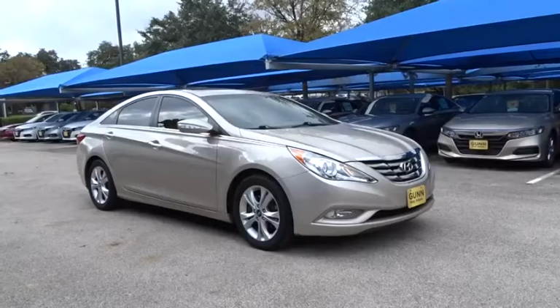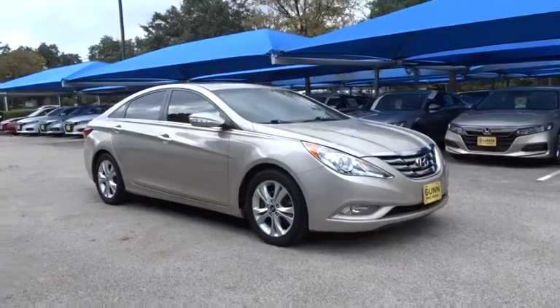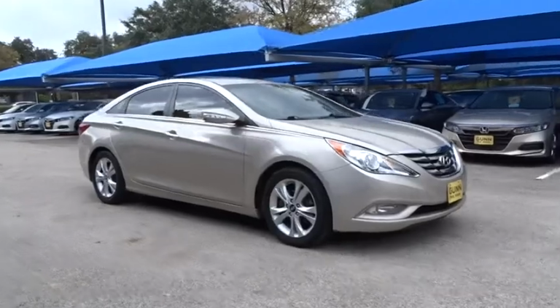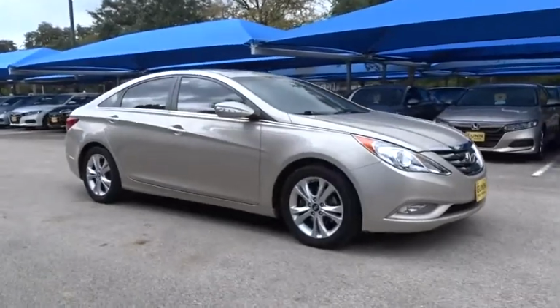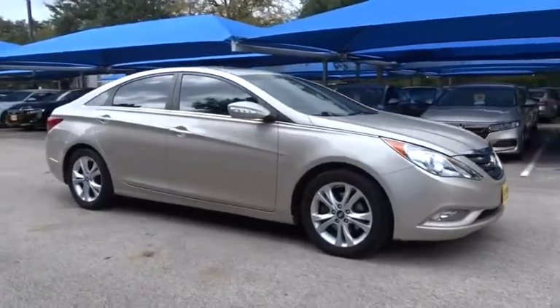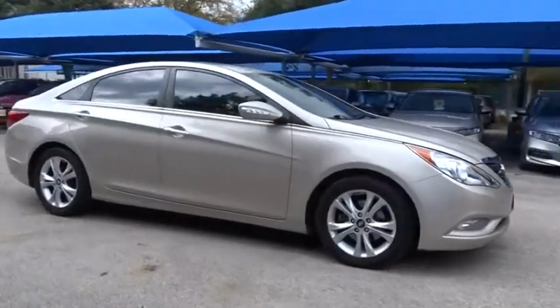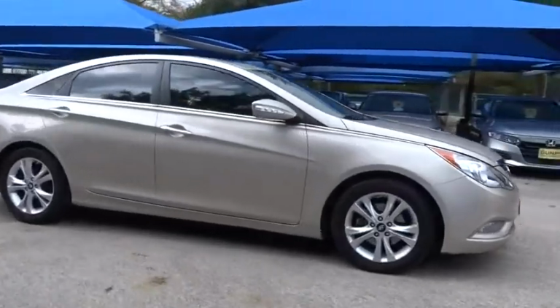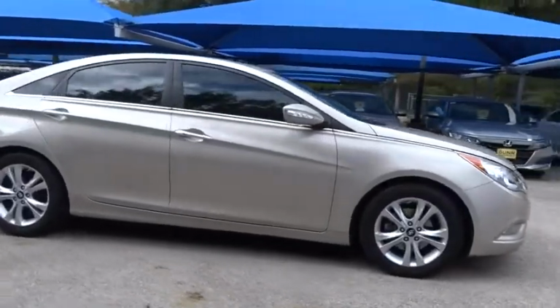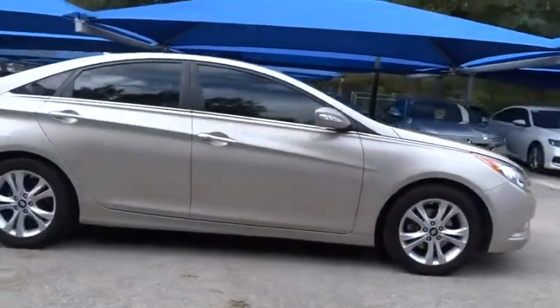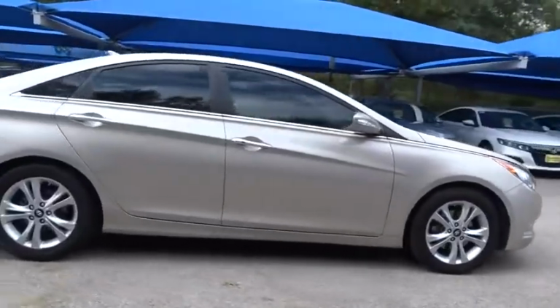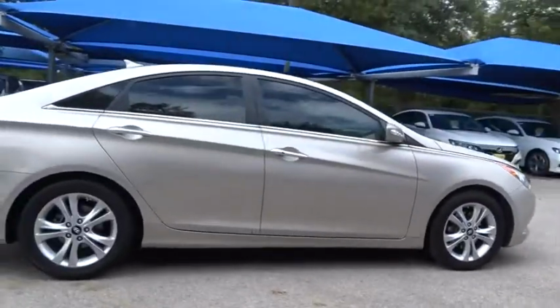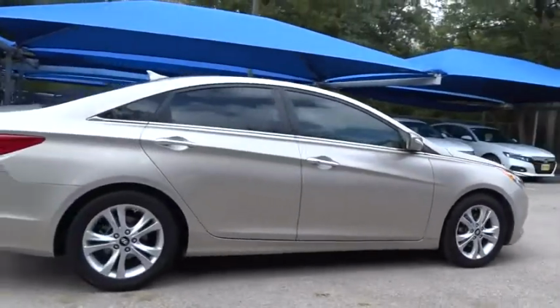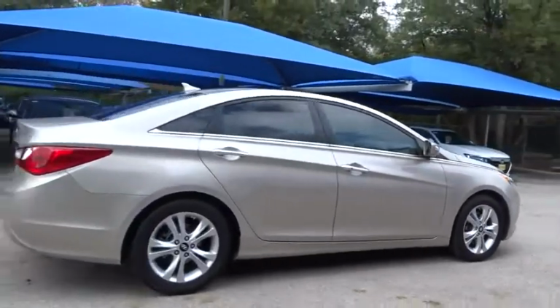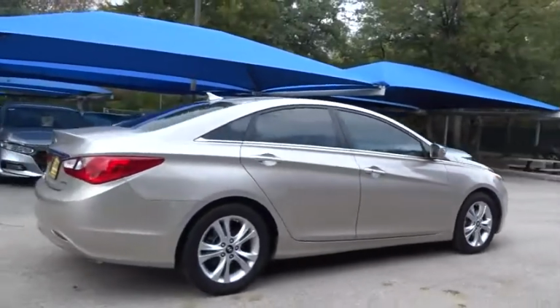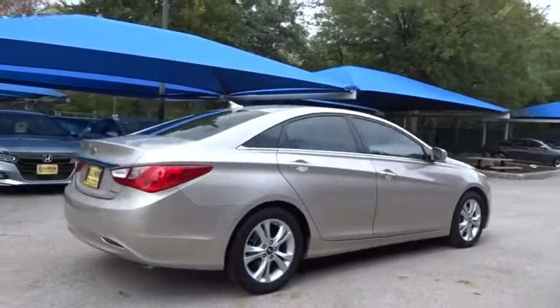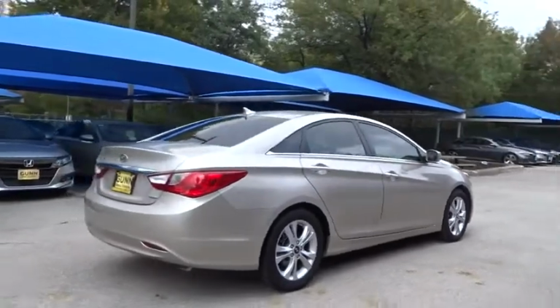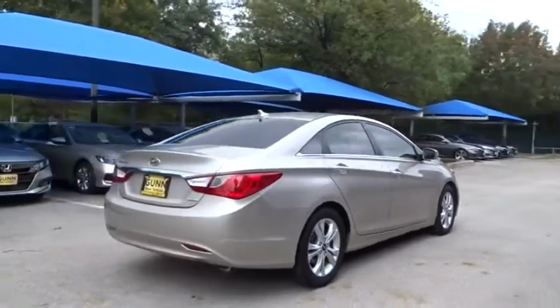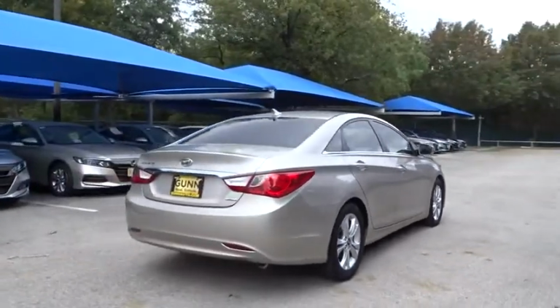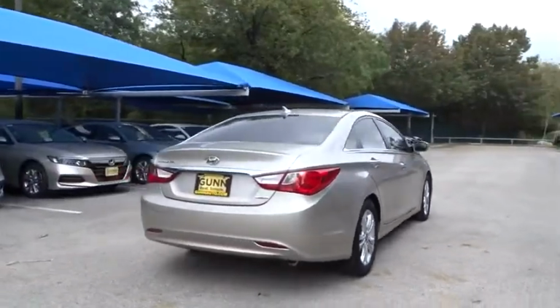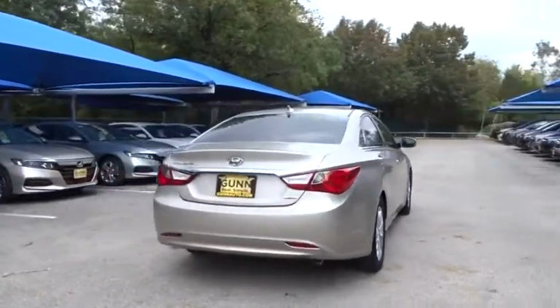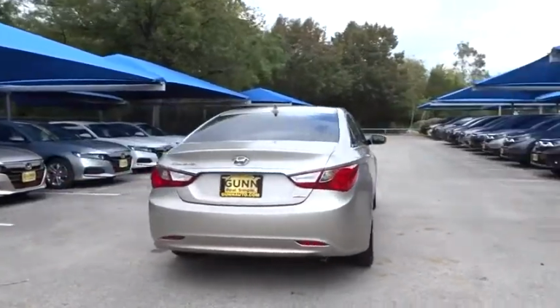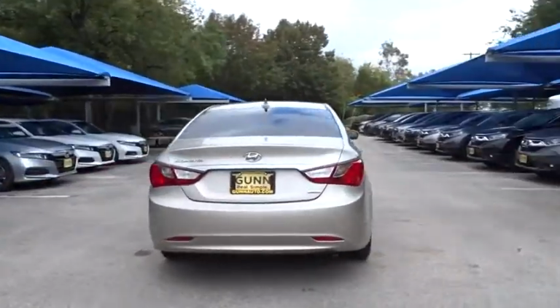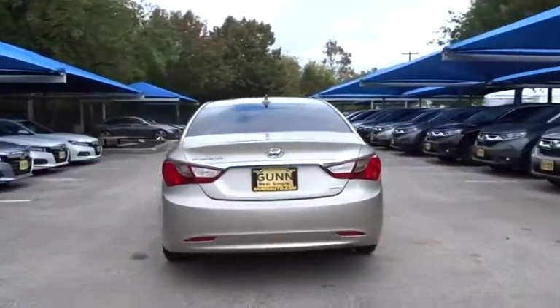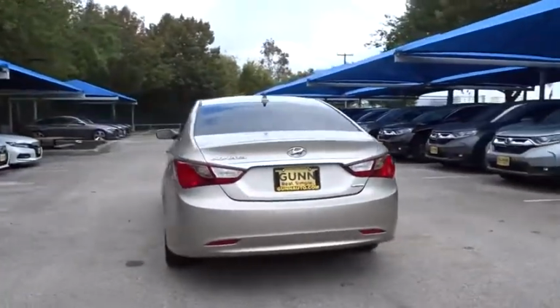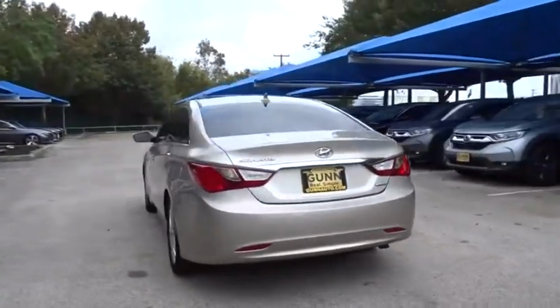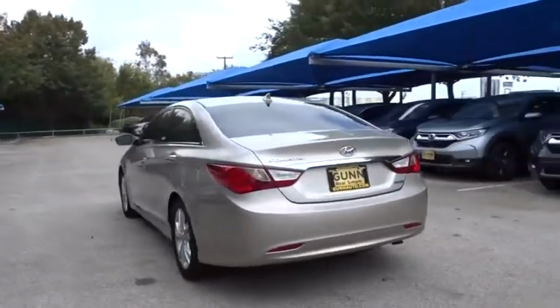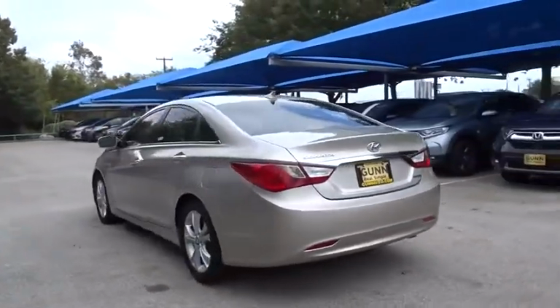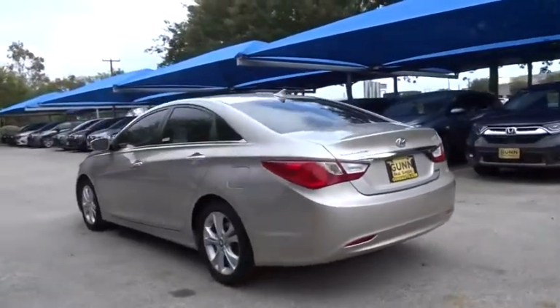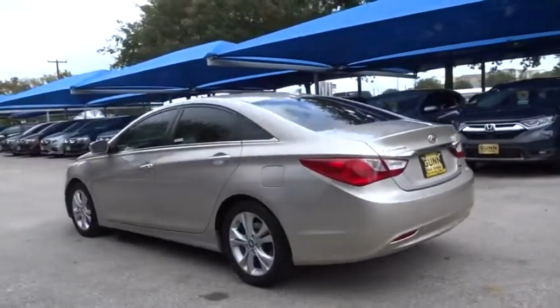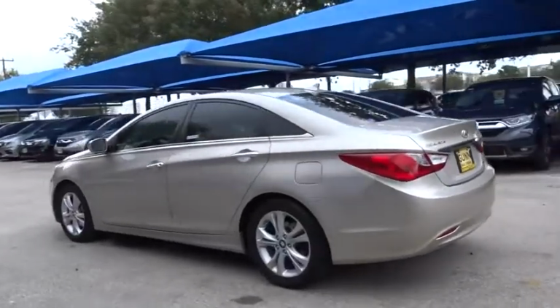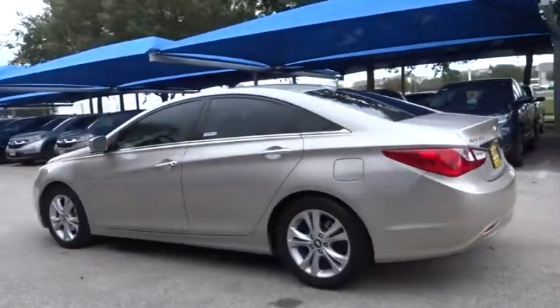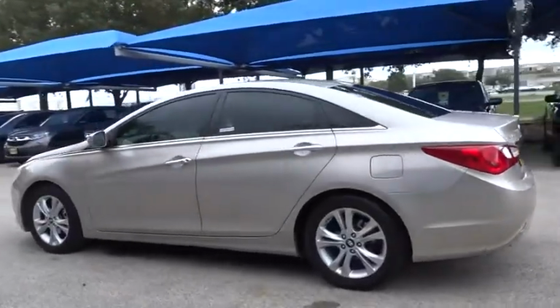Come test drive a 2011 Hyundai Sonata. The Sonata has a long list of technologically advanced interior features and options that make driving safer, more convenient, and much more fun.